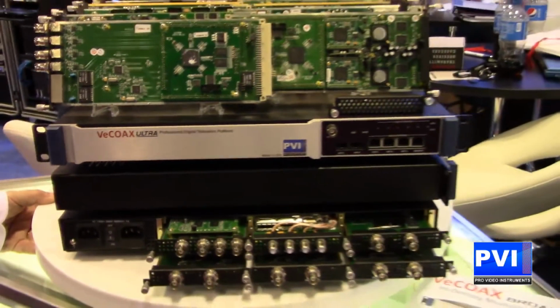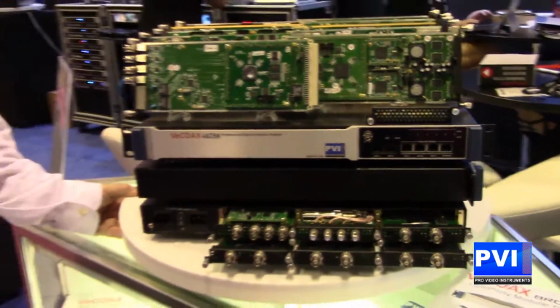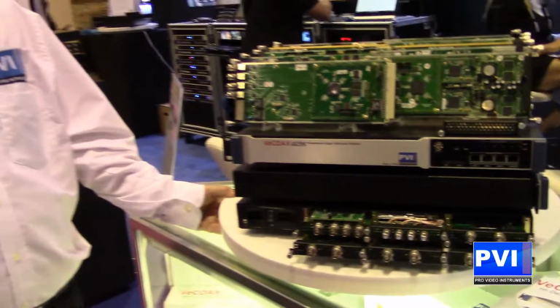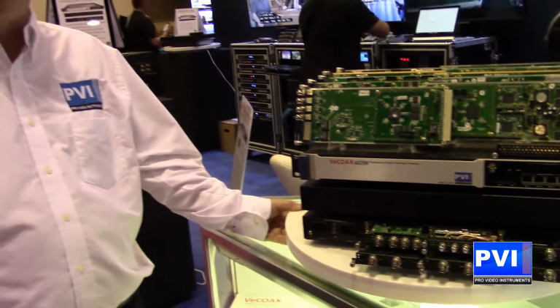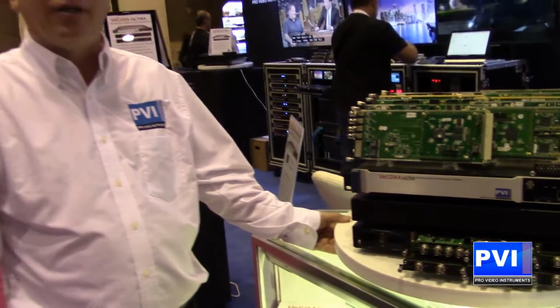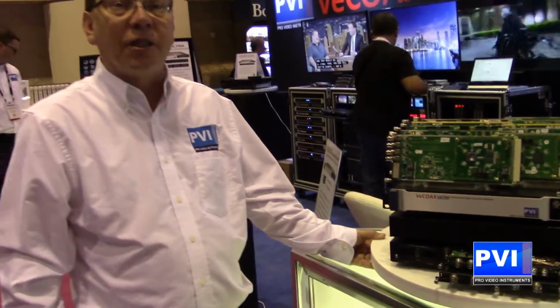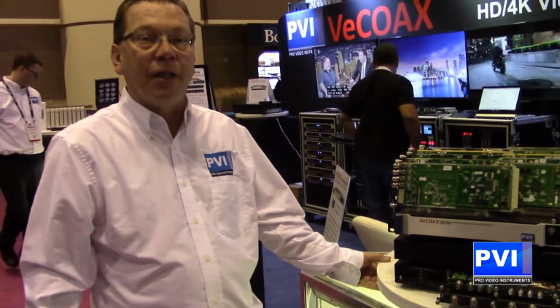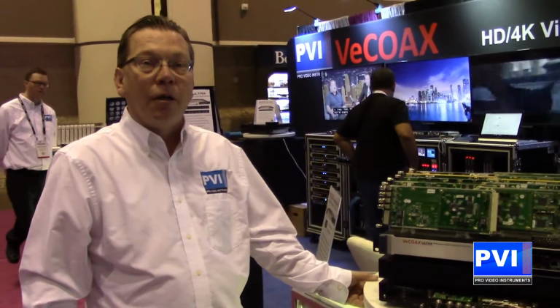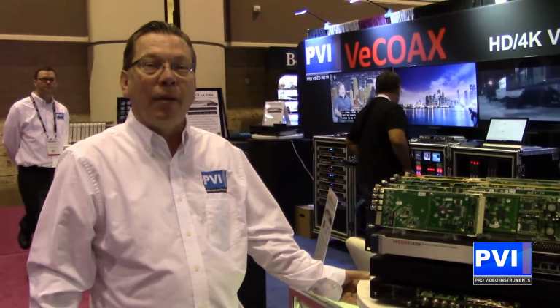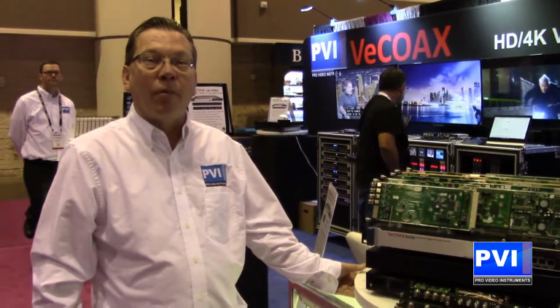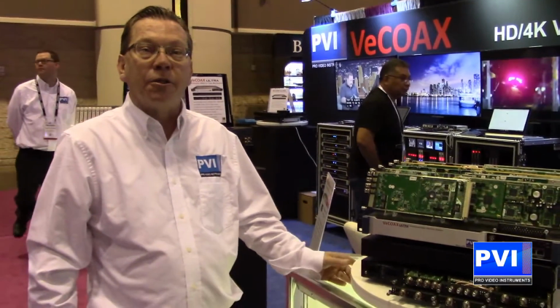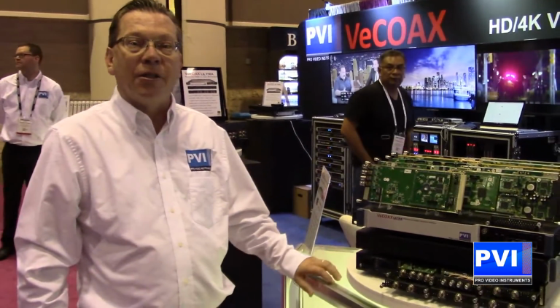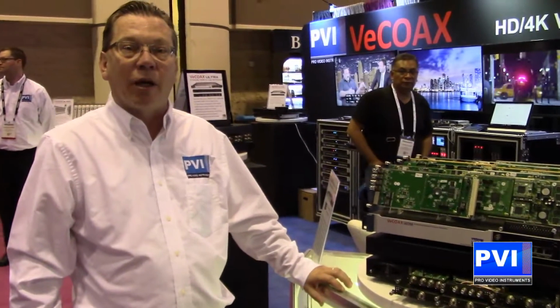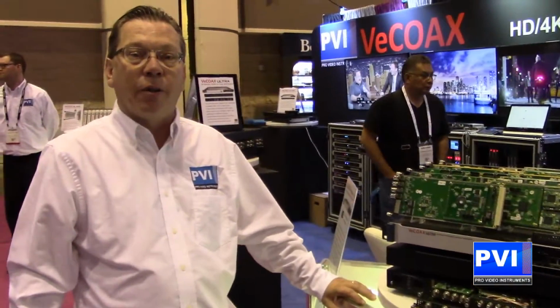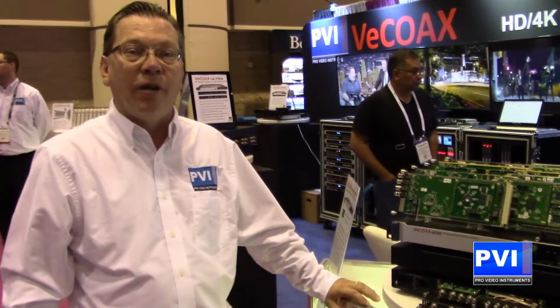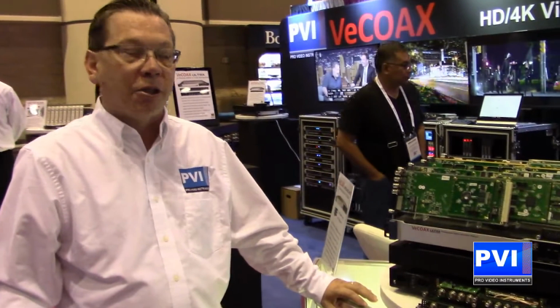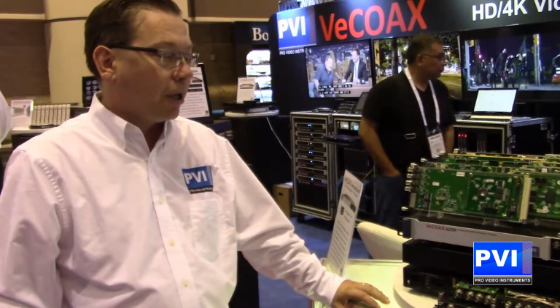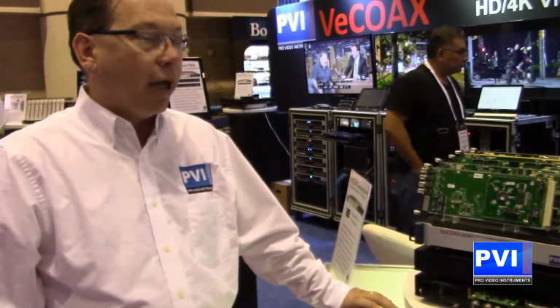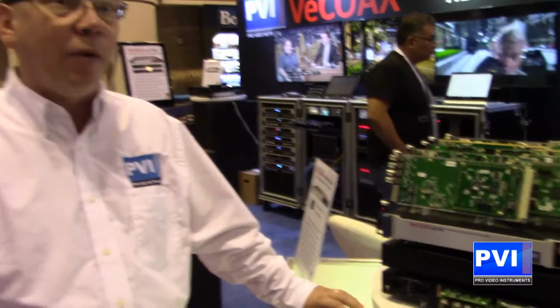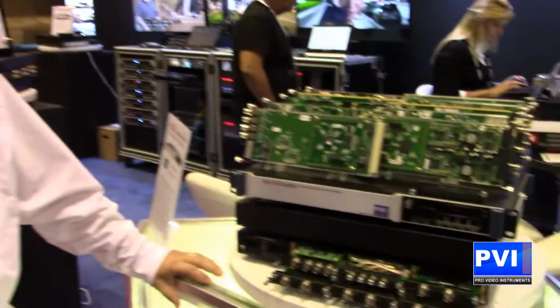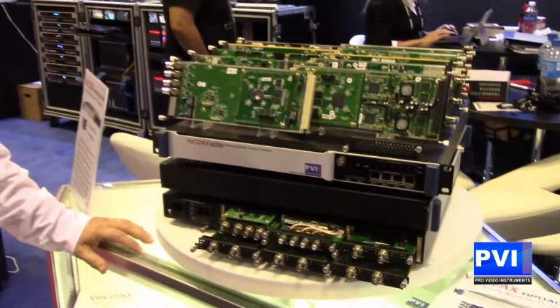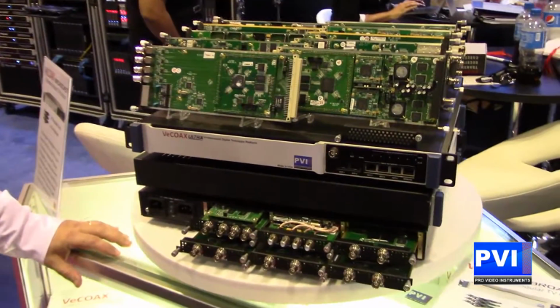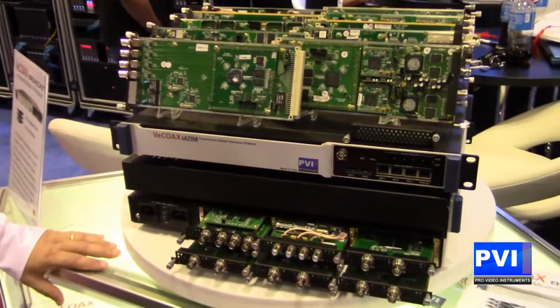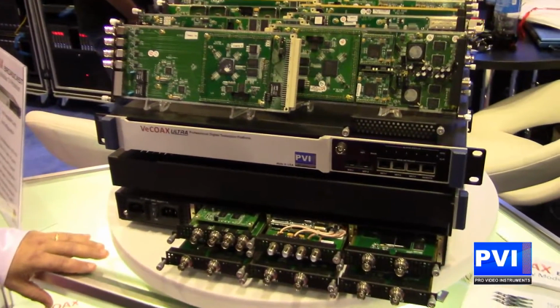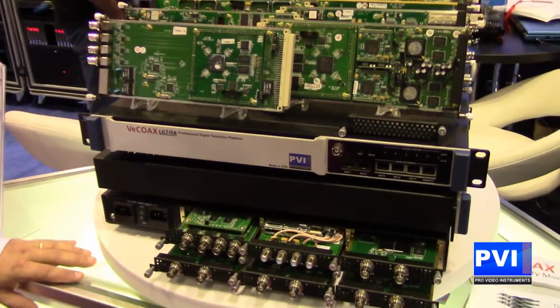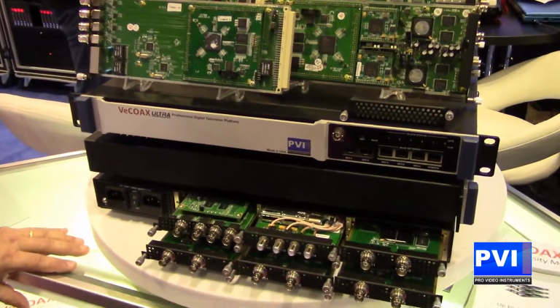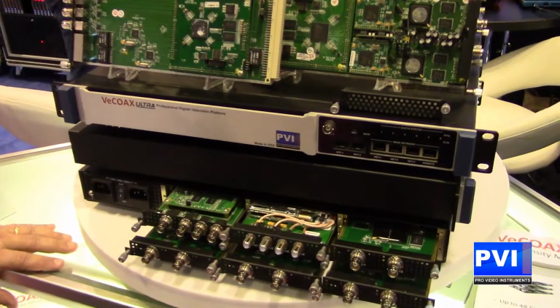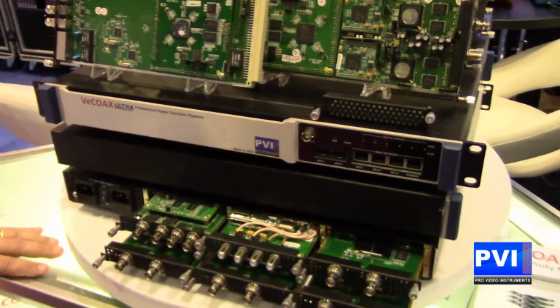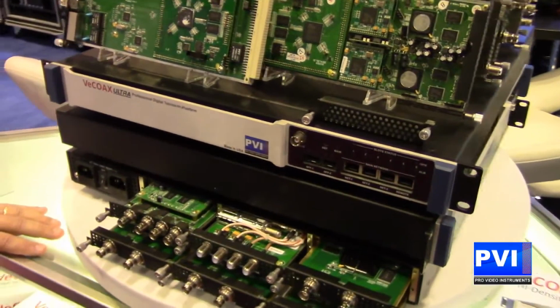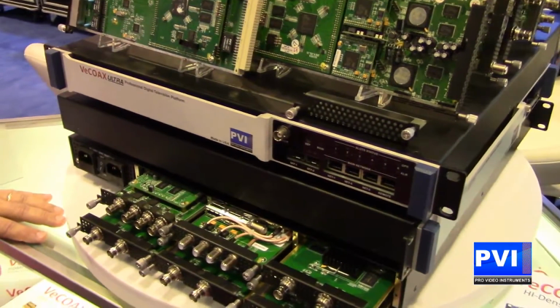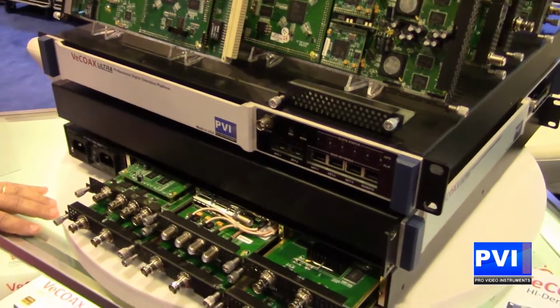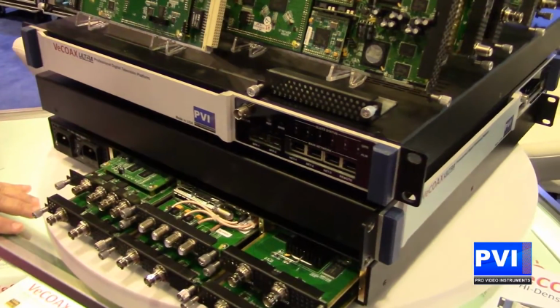Hello and welcome to Infocom 2017. My name is Robert Rogers. I am the sales director here at ProVideo Instruments. And today we are going to introduce you to the VCOAX Ultra, the professional digital television platform.